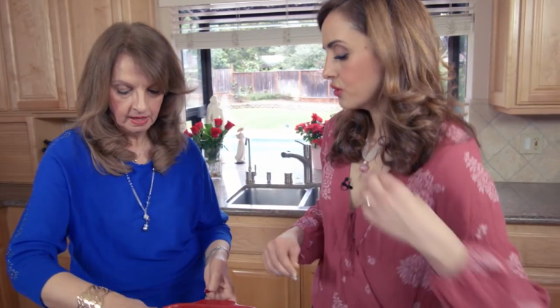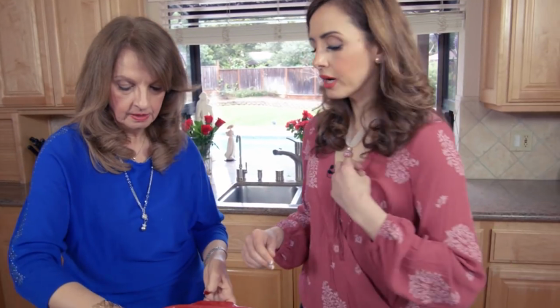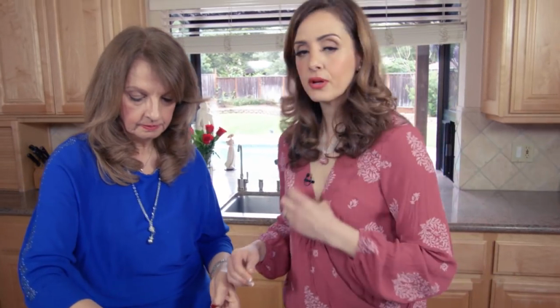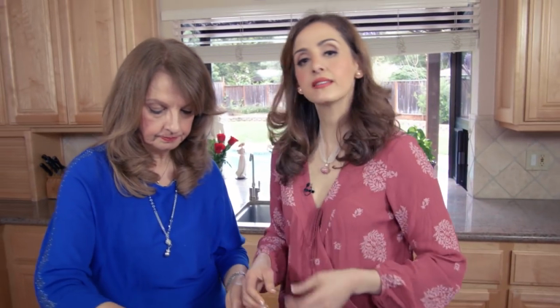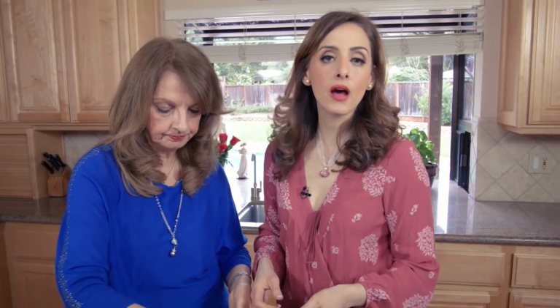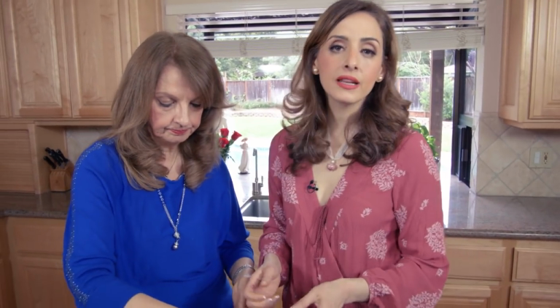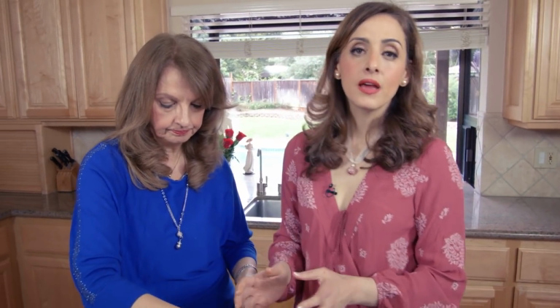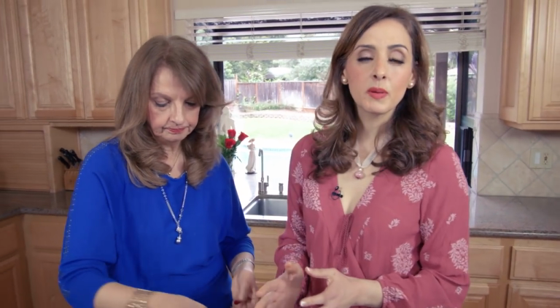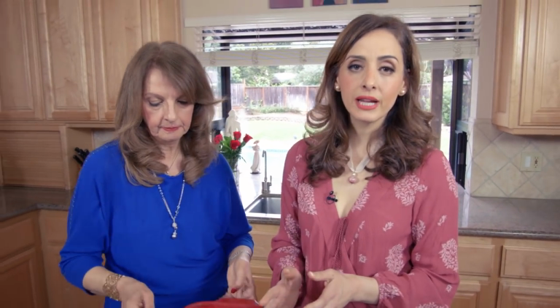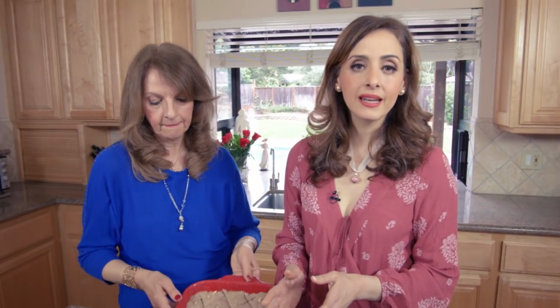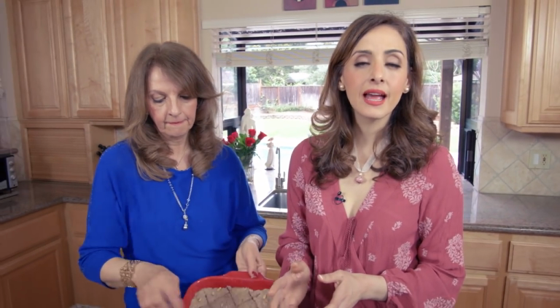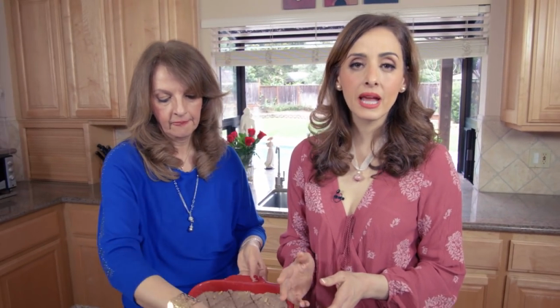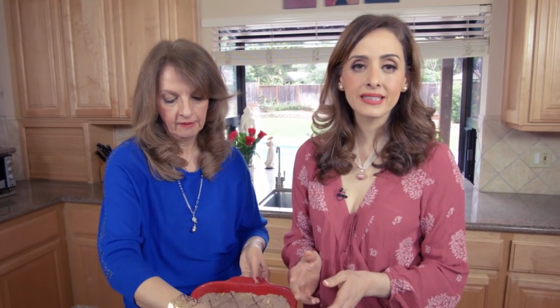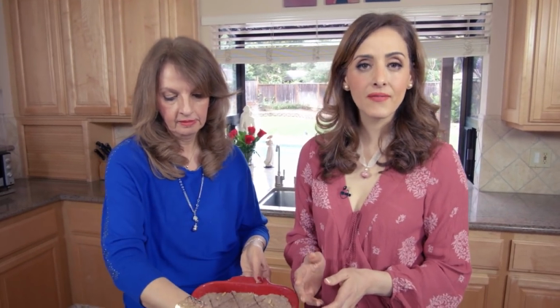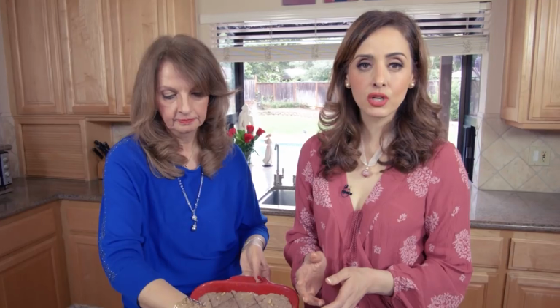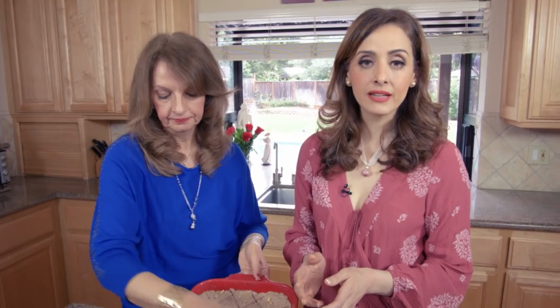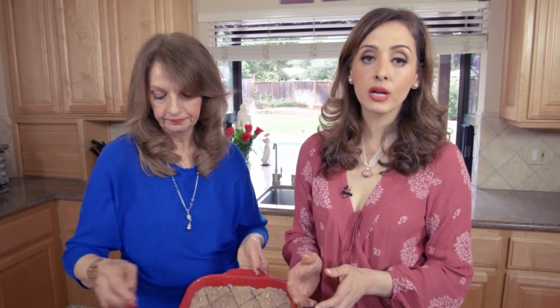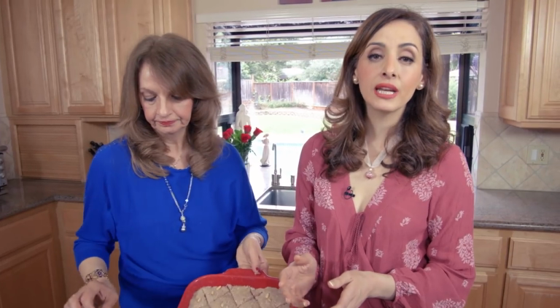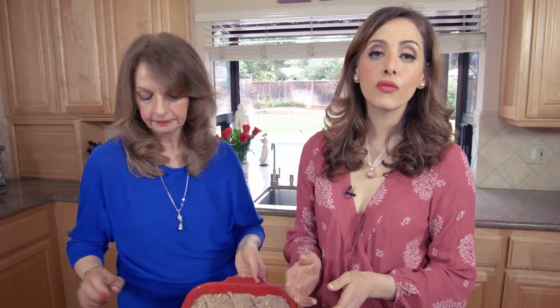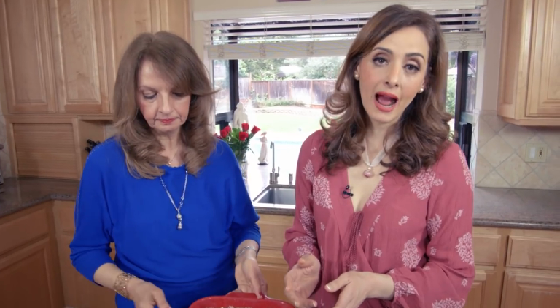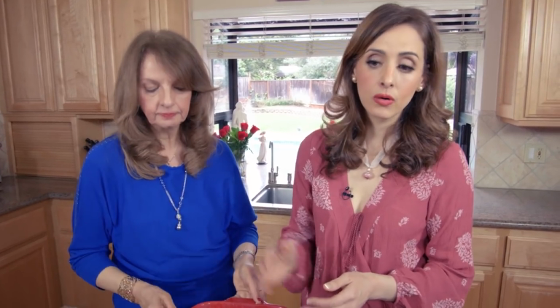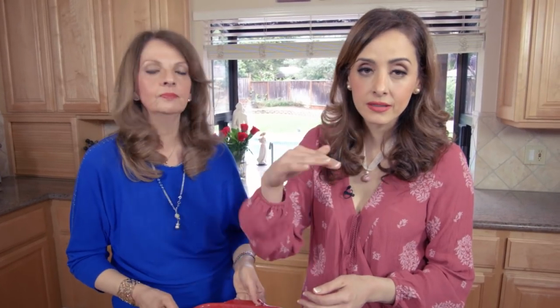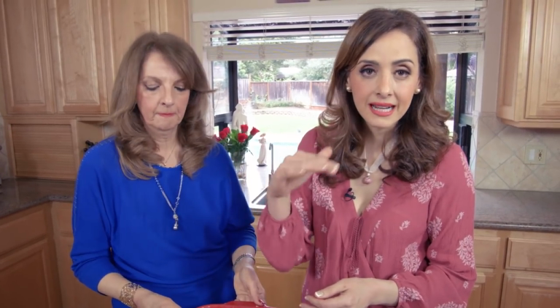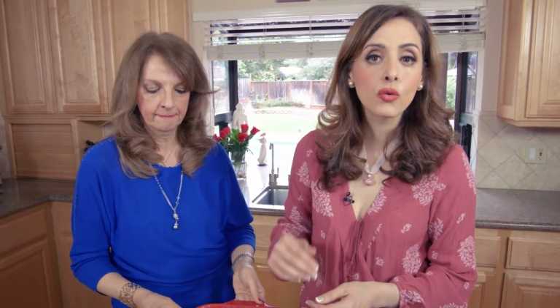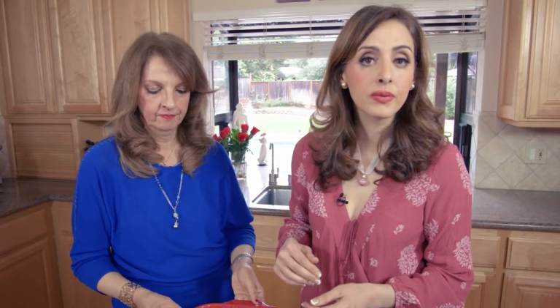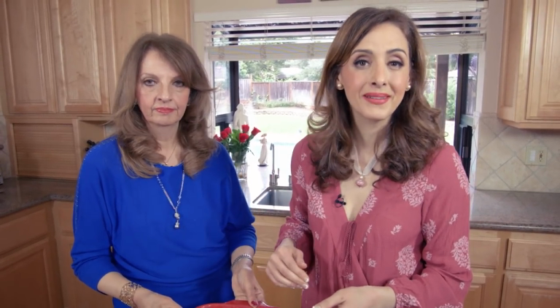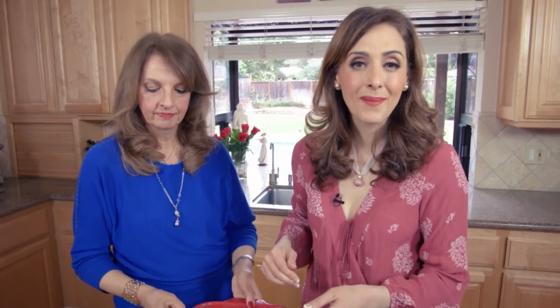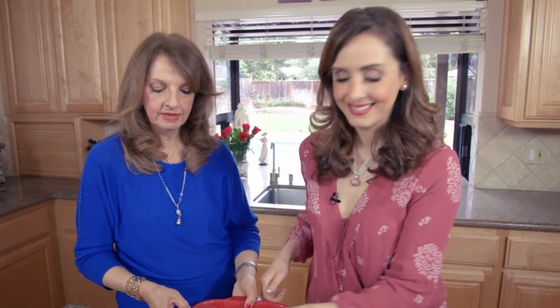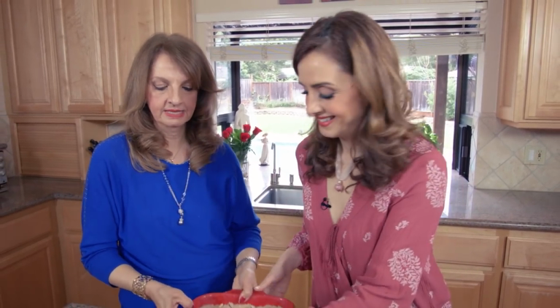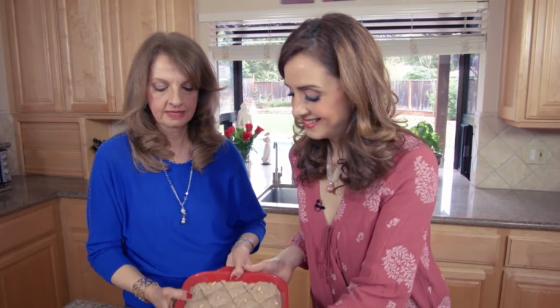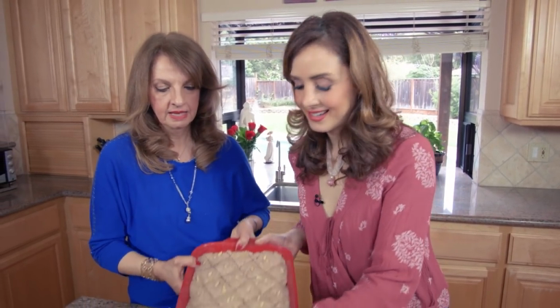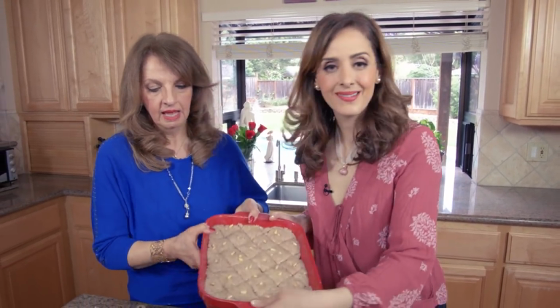We're going to put this in an oven preheated to 375 degrees for about an hour, or until it's nice and golden brown on top.